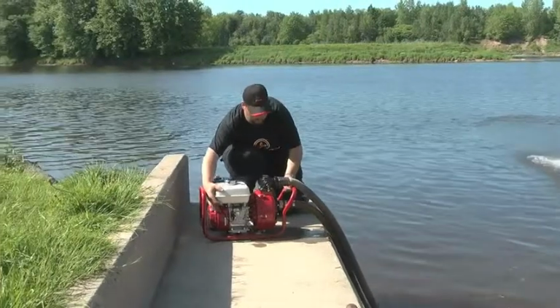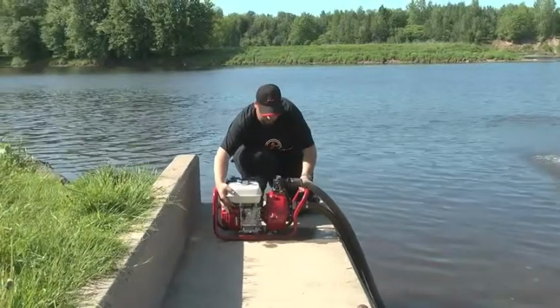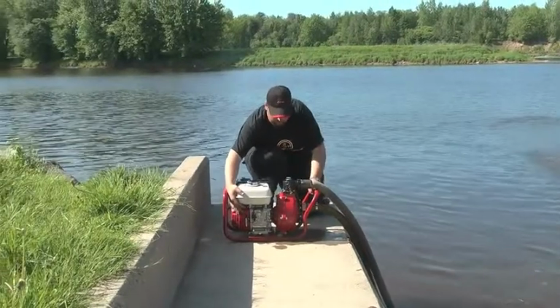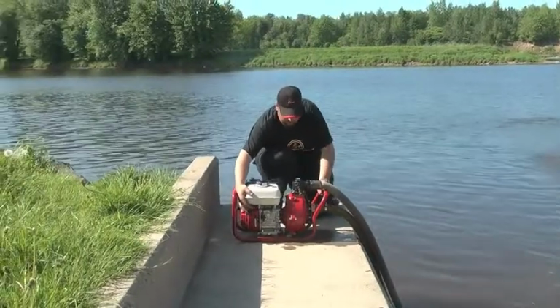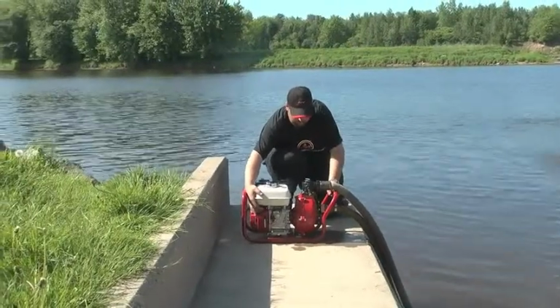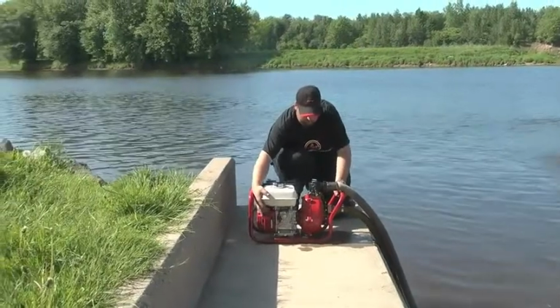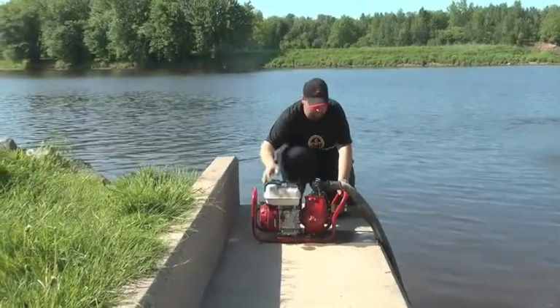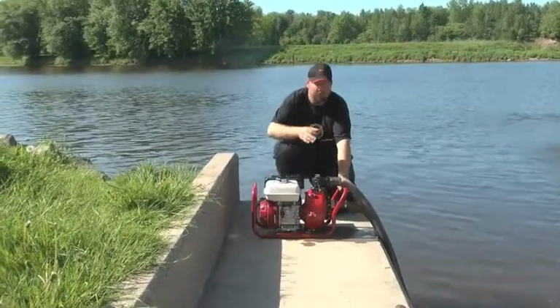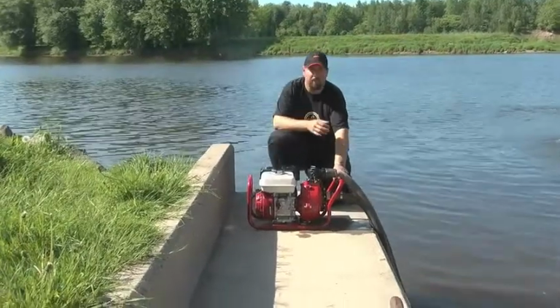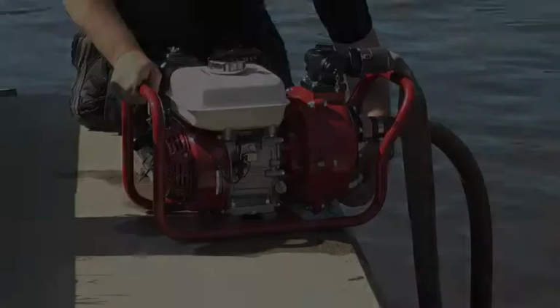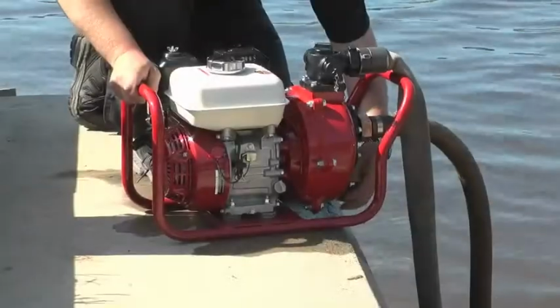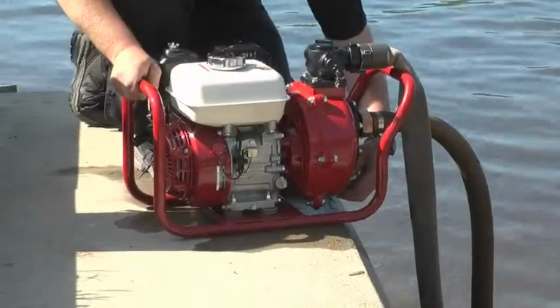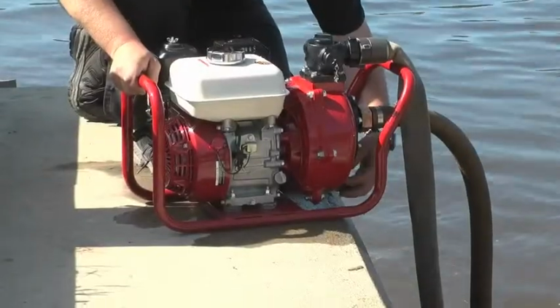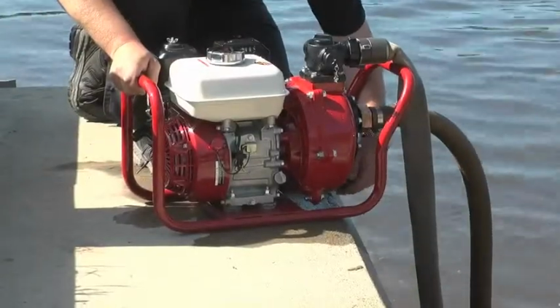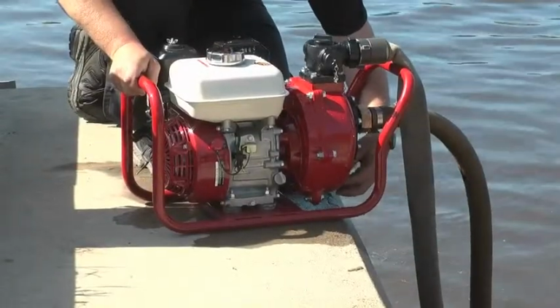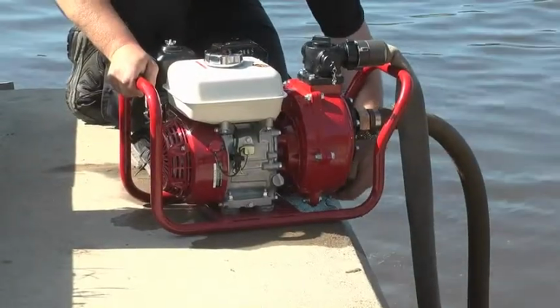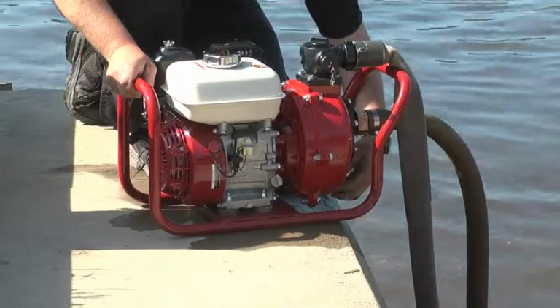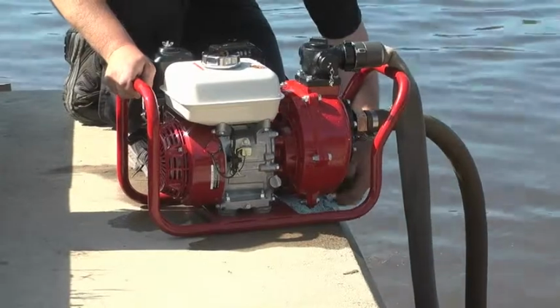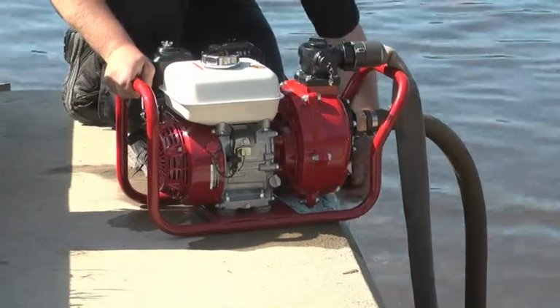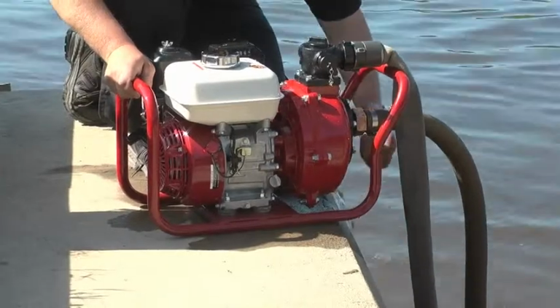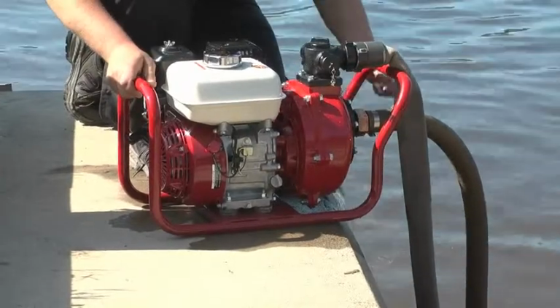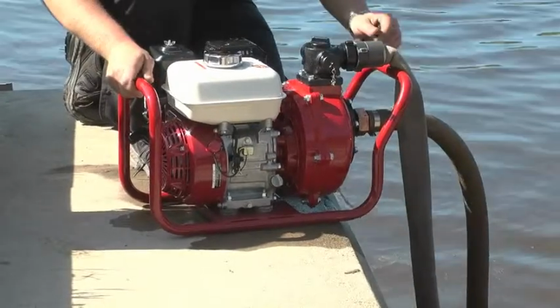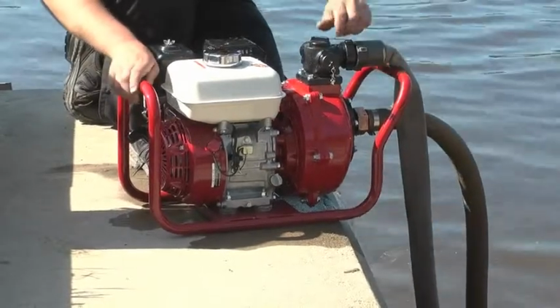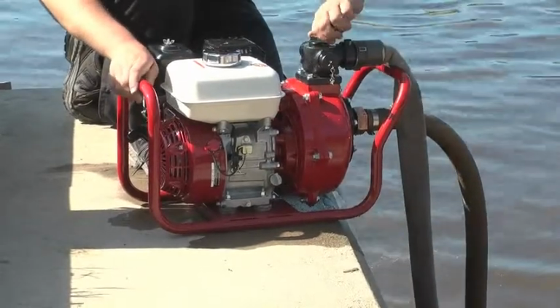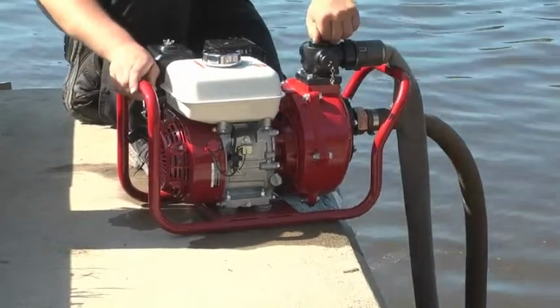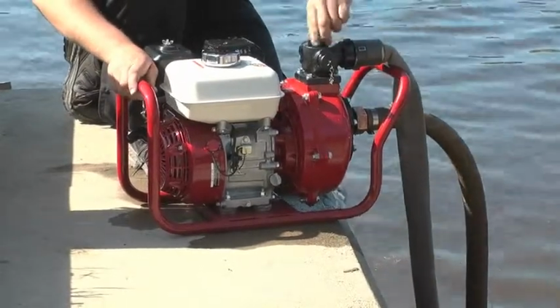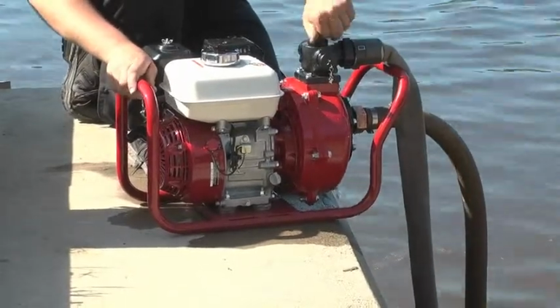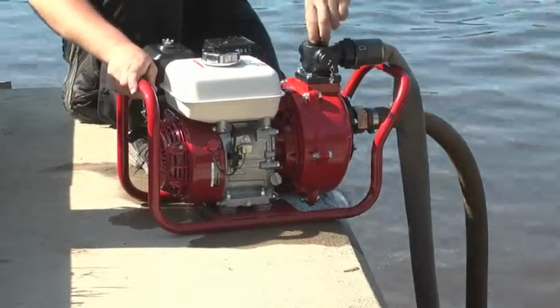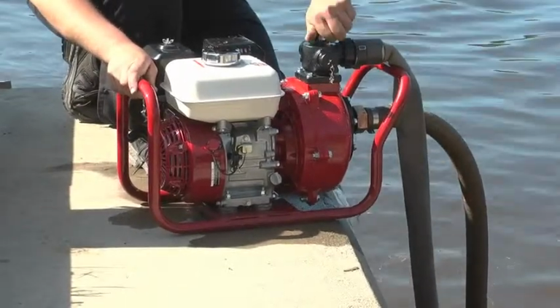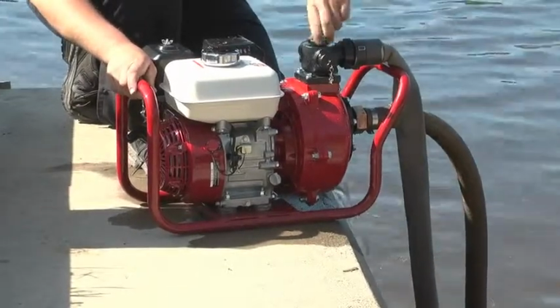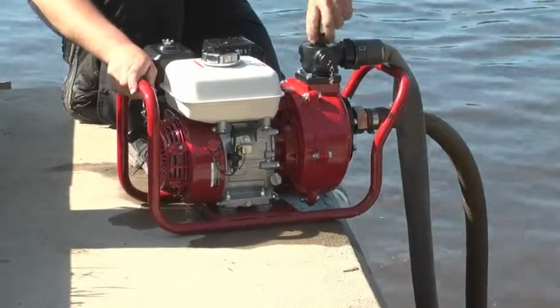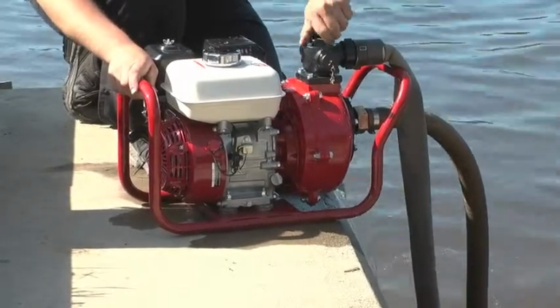When you've finished with the pump, reduce the throttle, stop the engine, and open the drain valve.